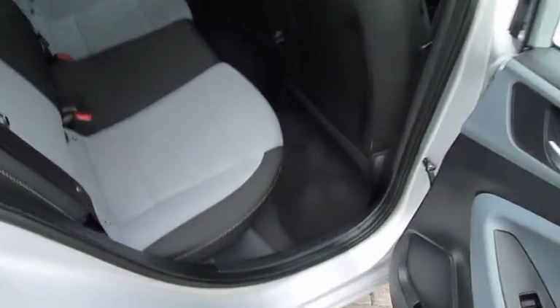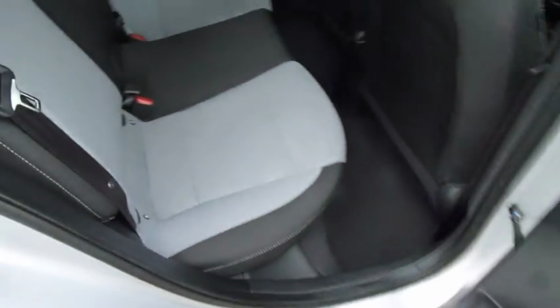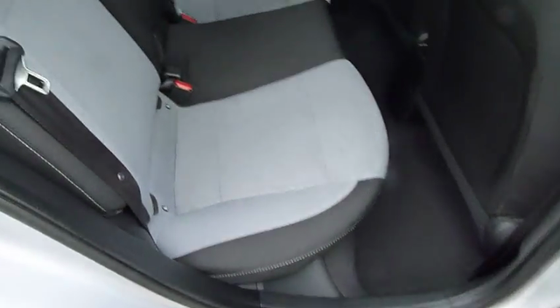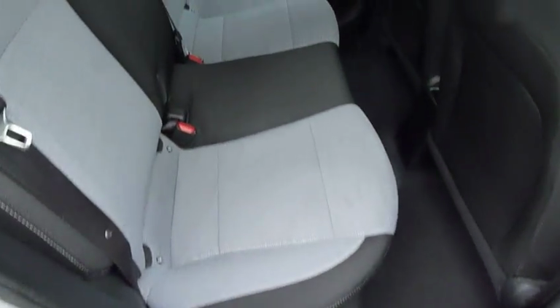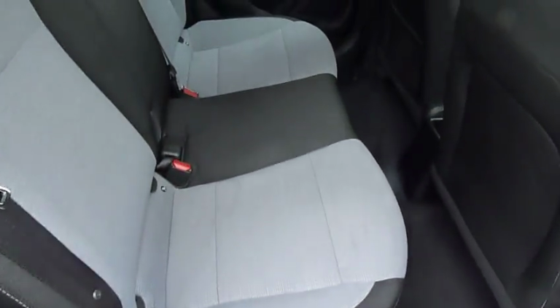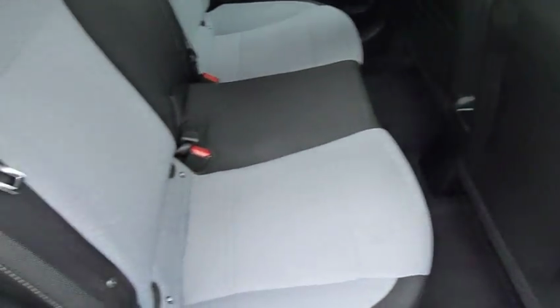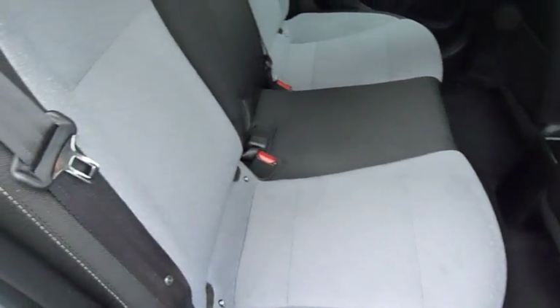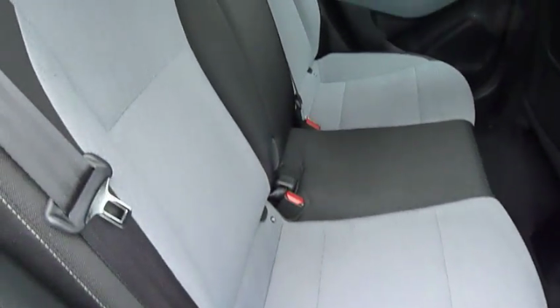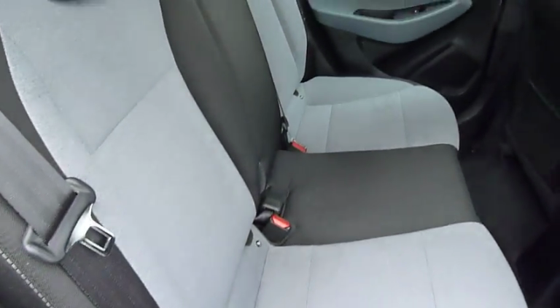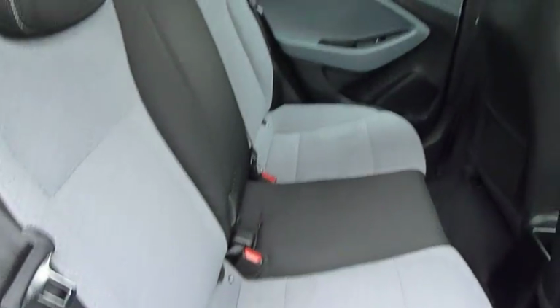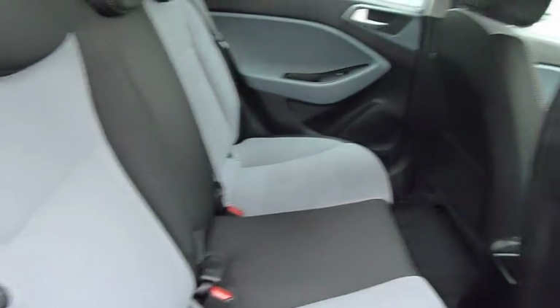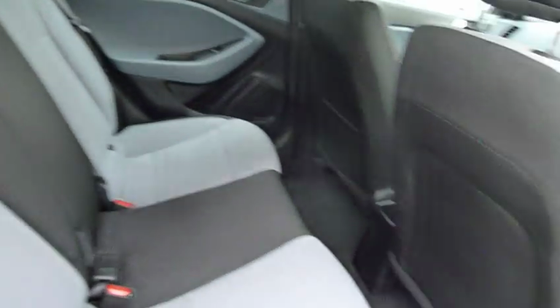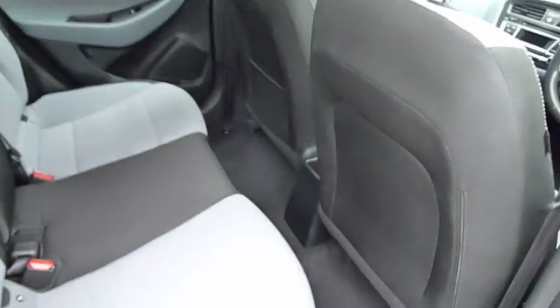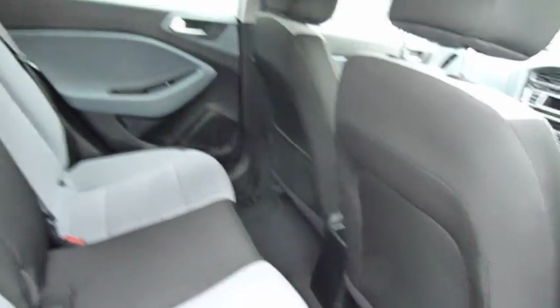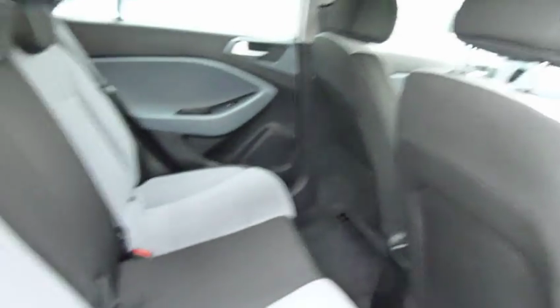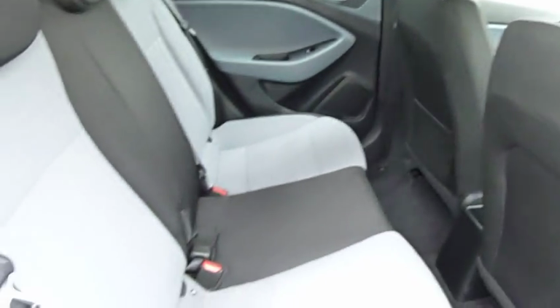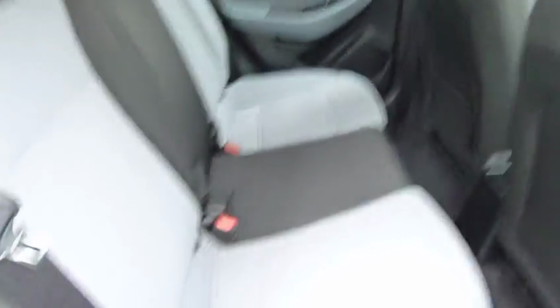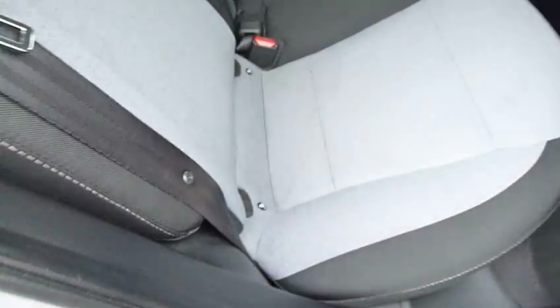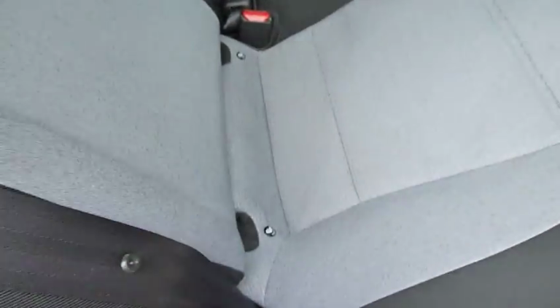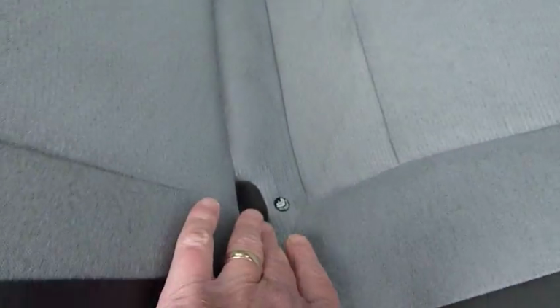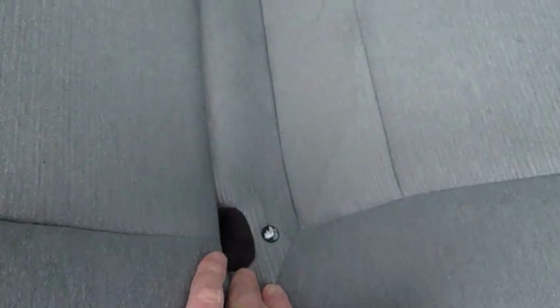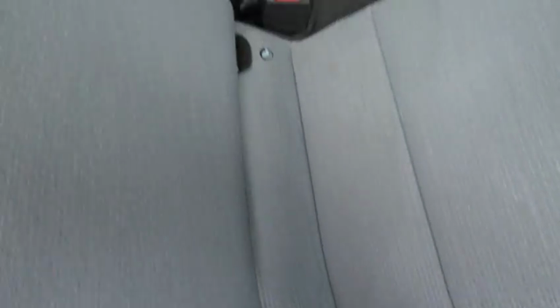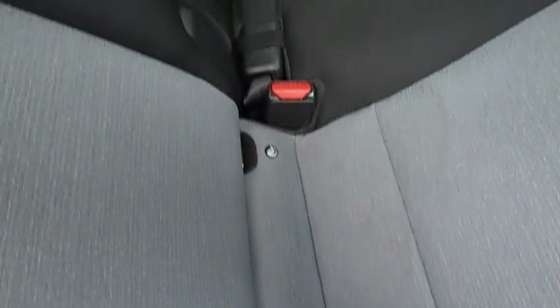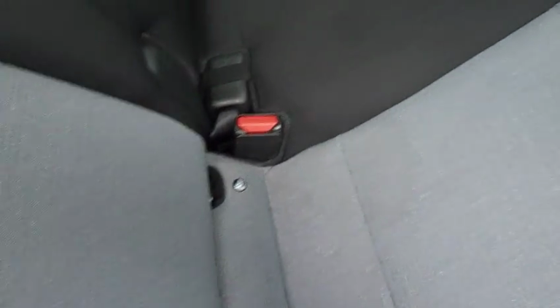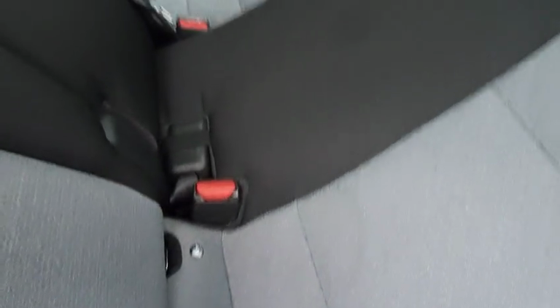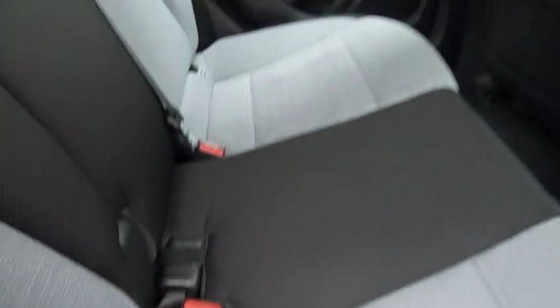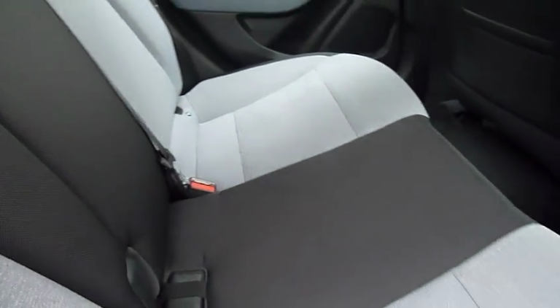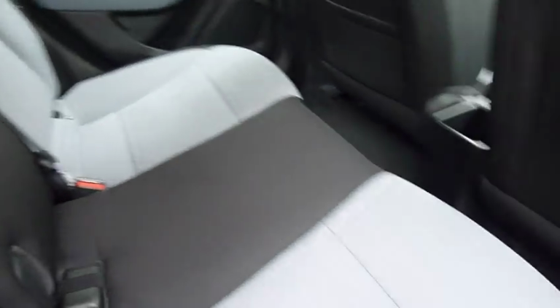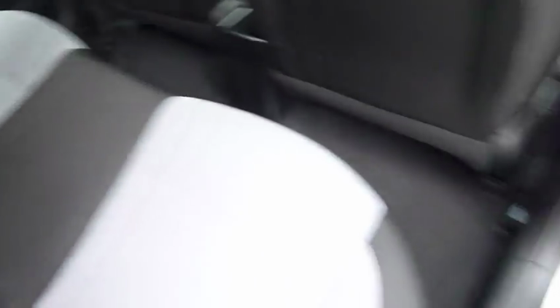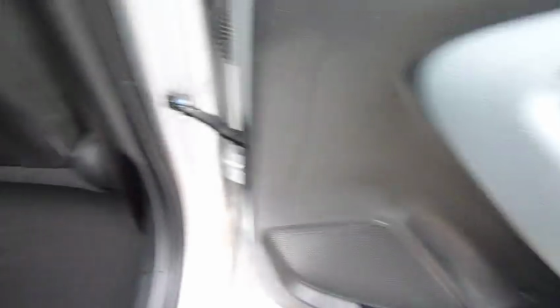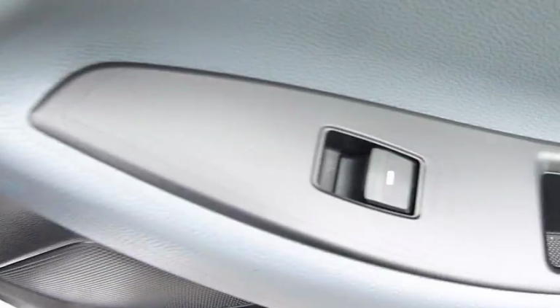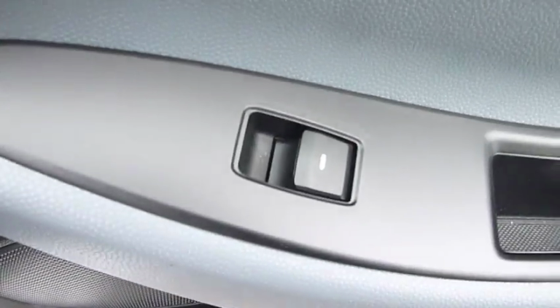As you can see we've got really nice two-tone upholstery. Loads of leg and headroom in the back here. You've got isofix on the two outer seats in the back. You've got three full seat belts and electric windows.